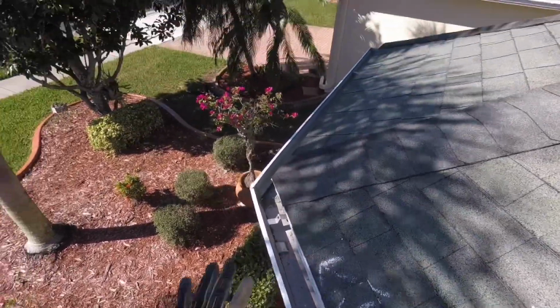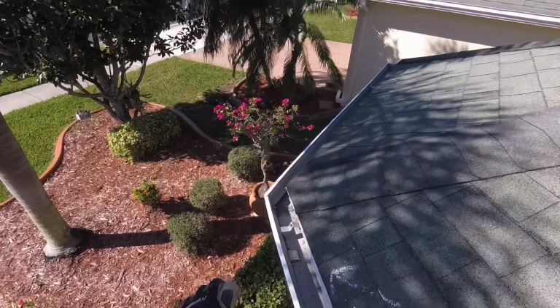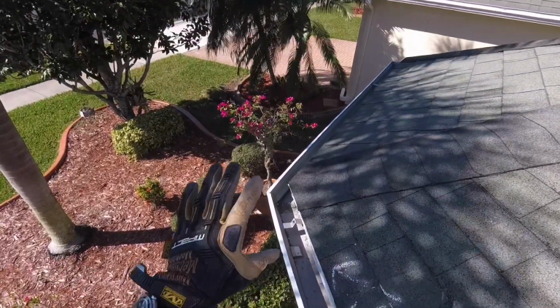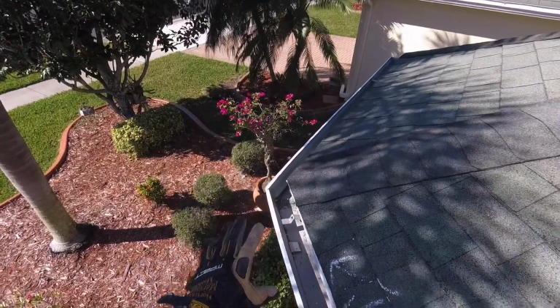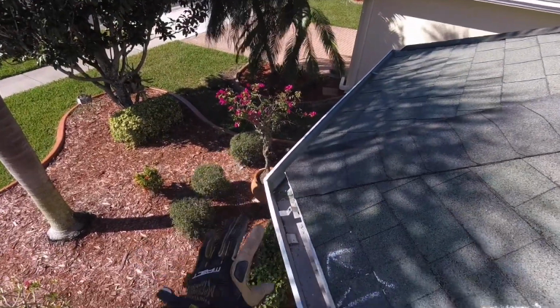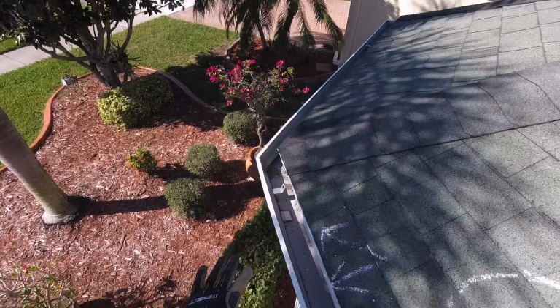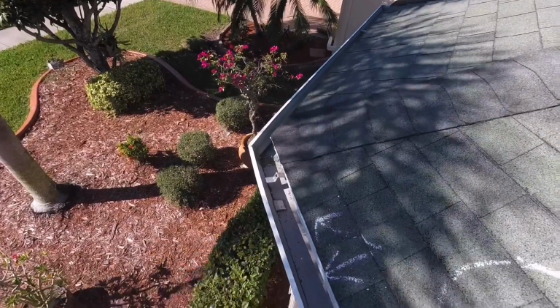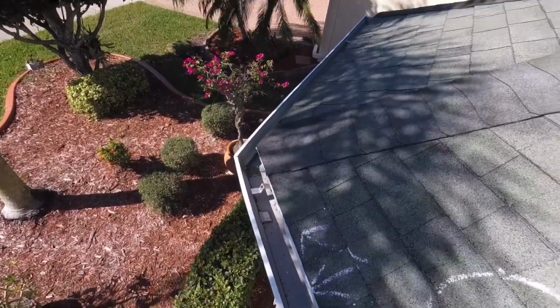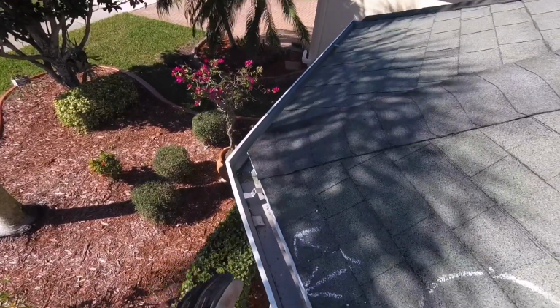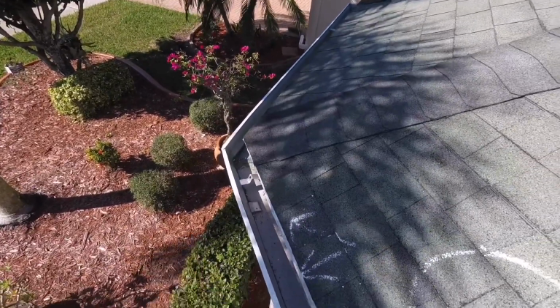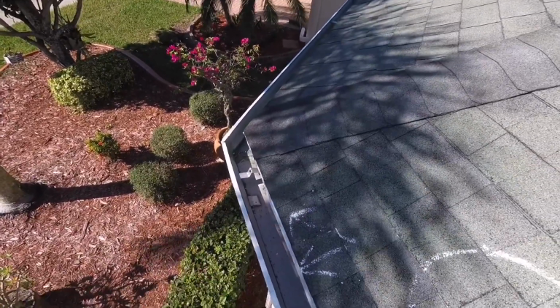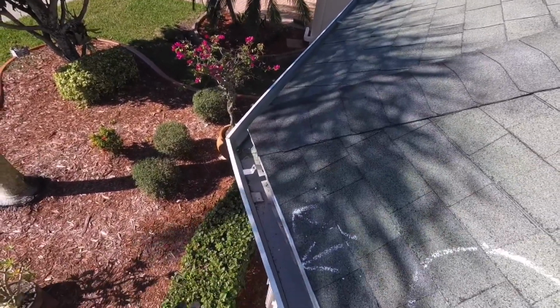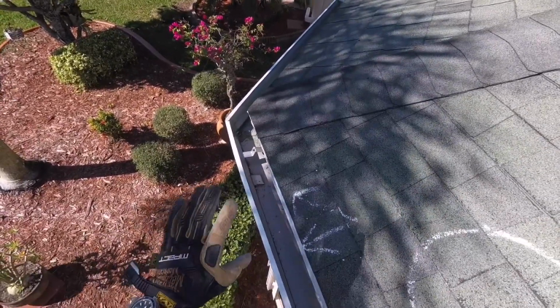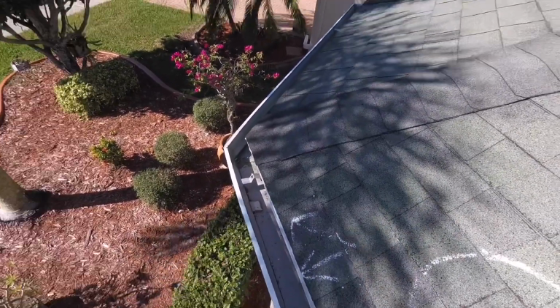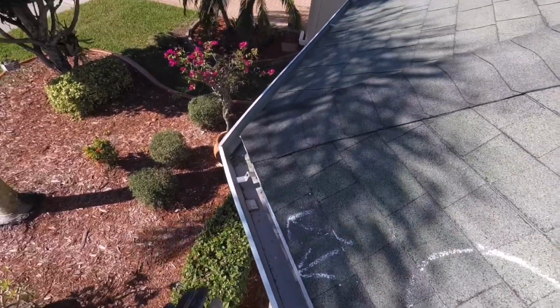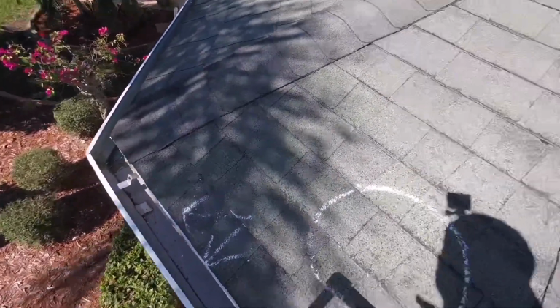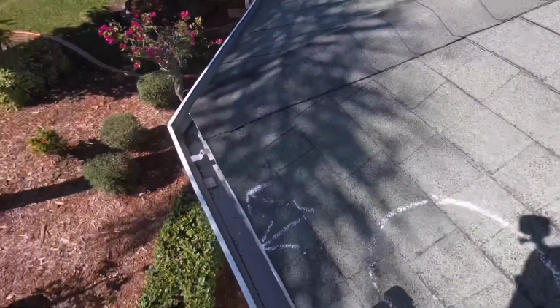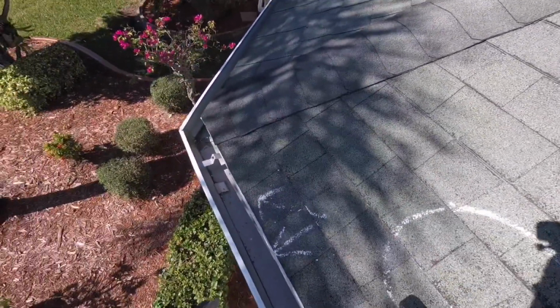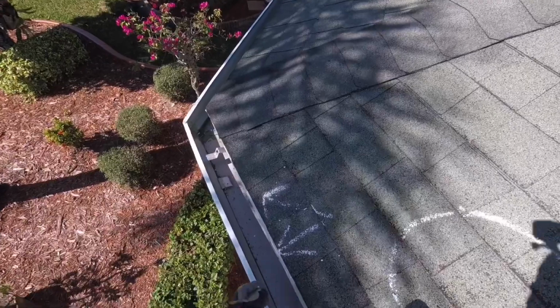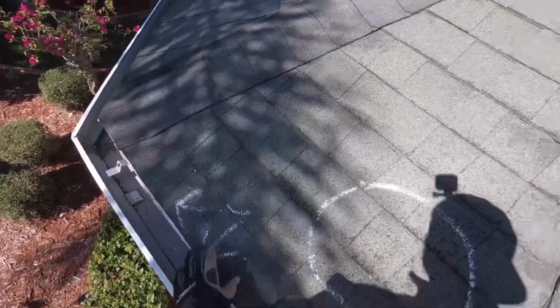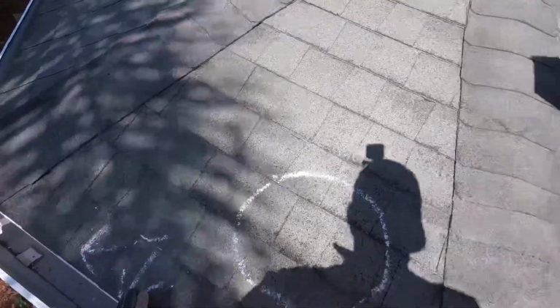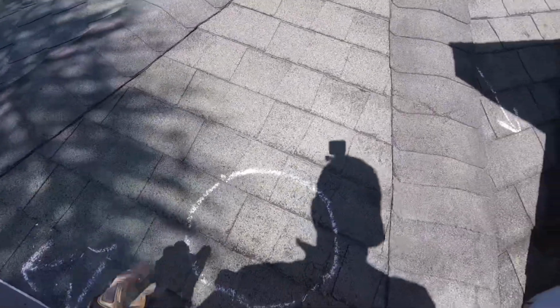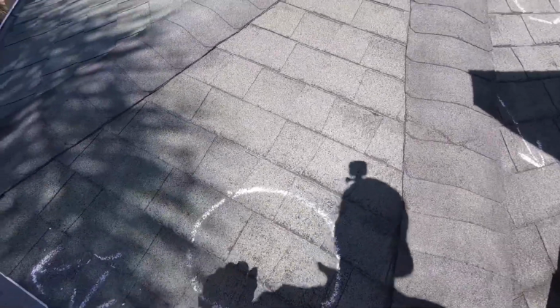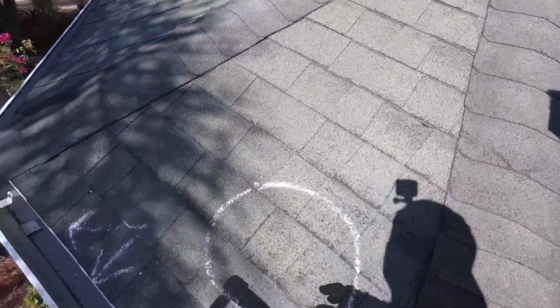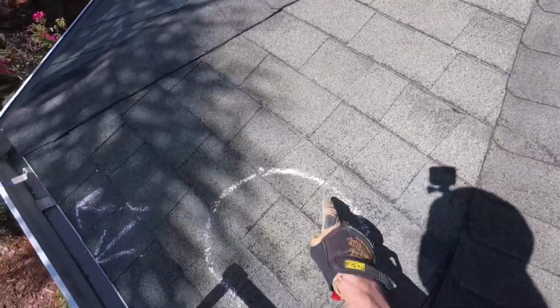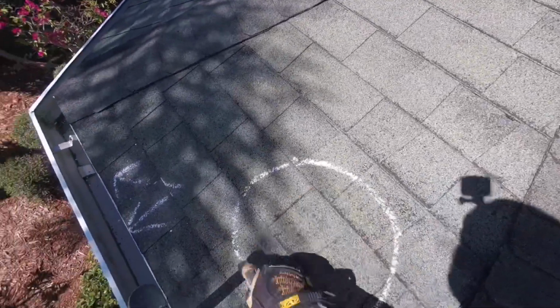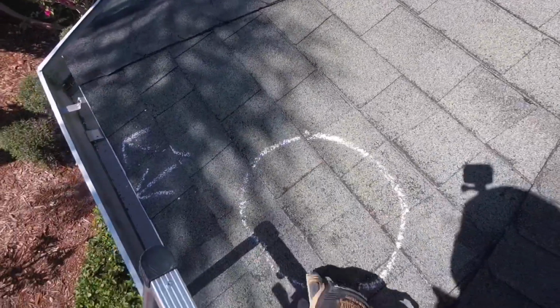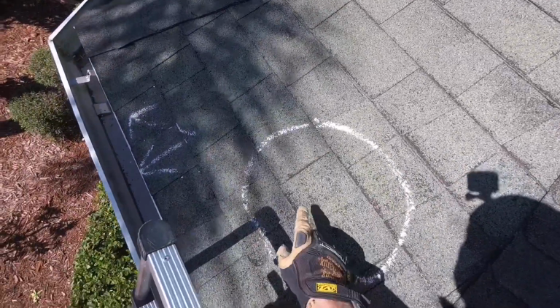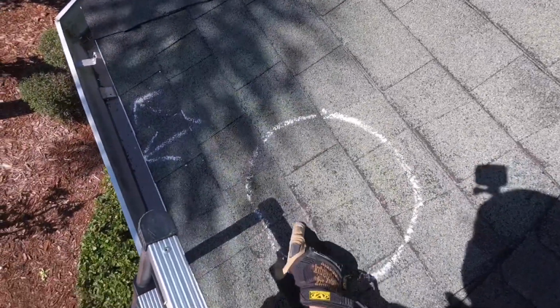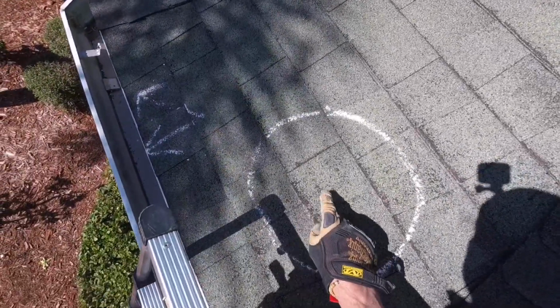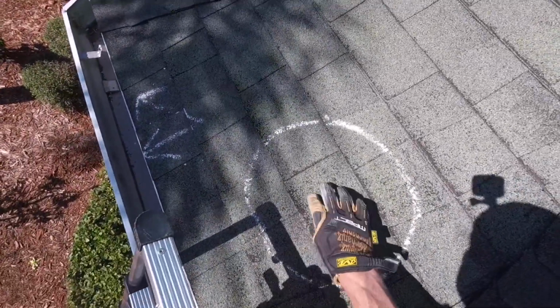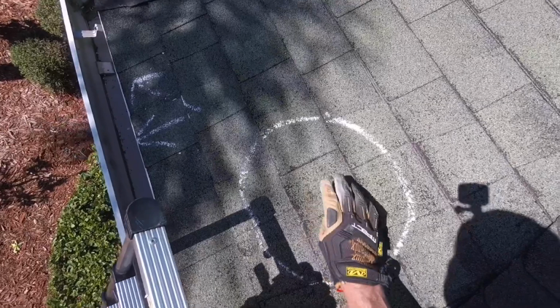Typically we don't even have to take the gutters to the ground, and that's going to keep them from getting dented up. So that's the two reminder arrows. As you can see here, I made this circle and you can just see all the granule loss that's on the shingles.